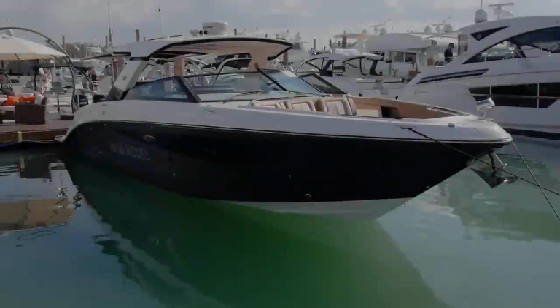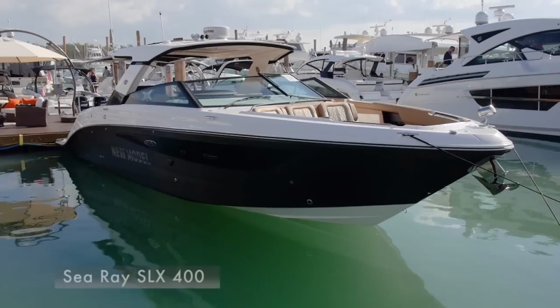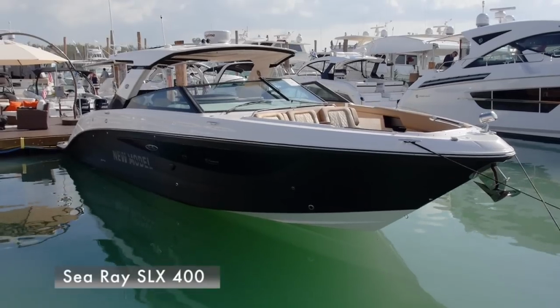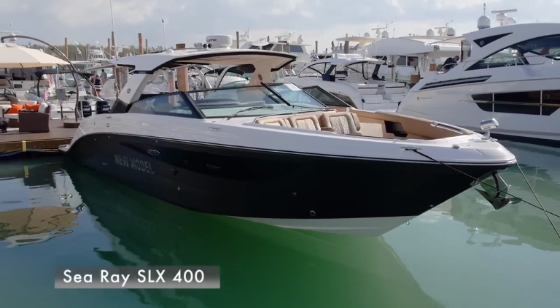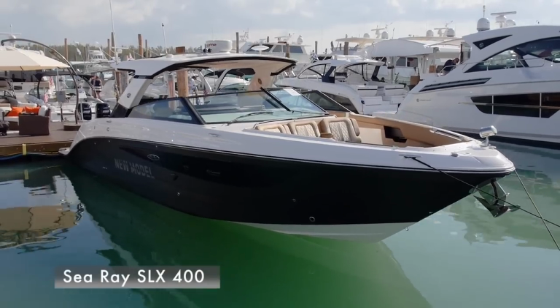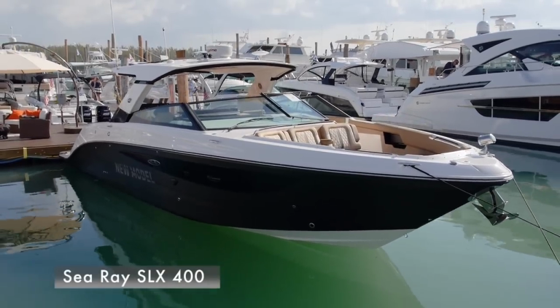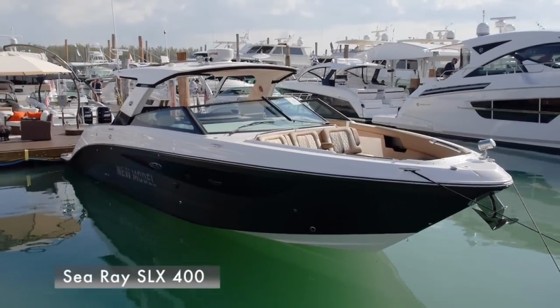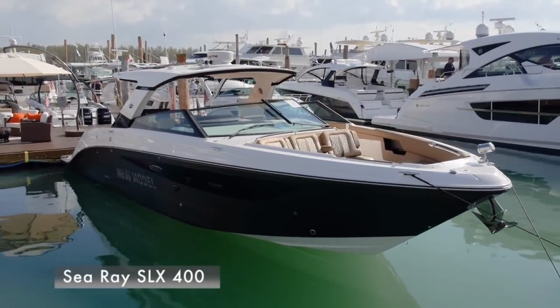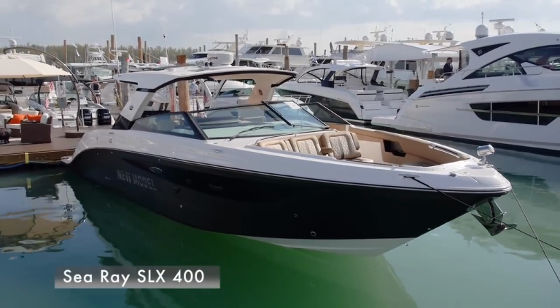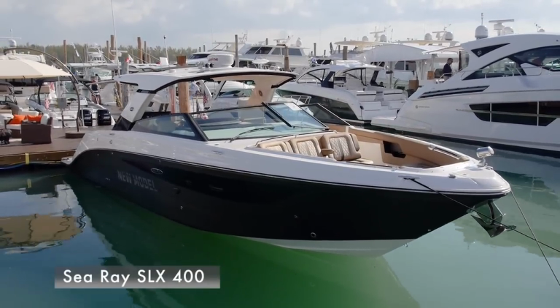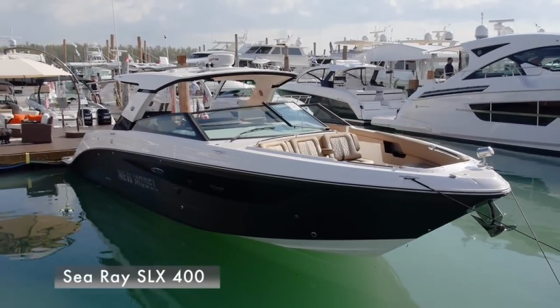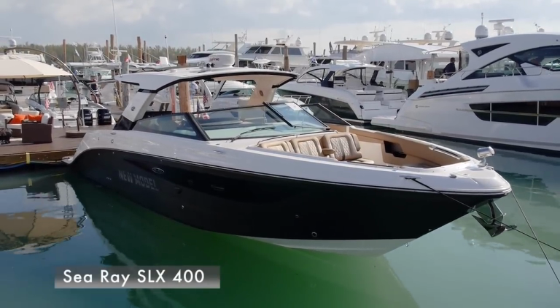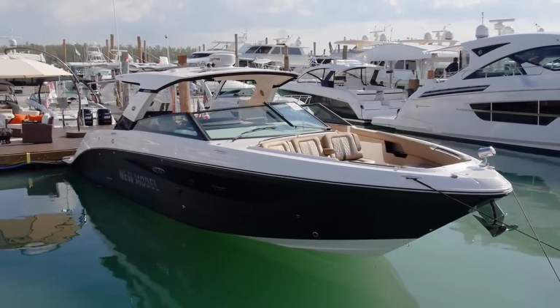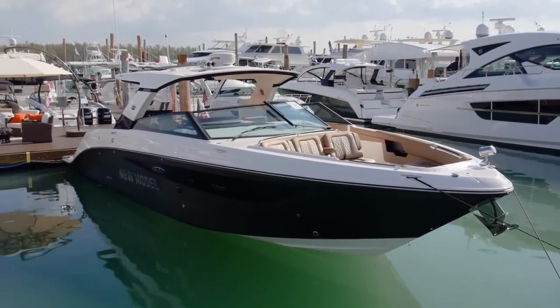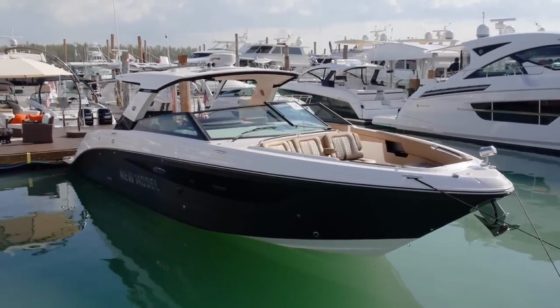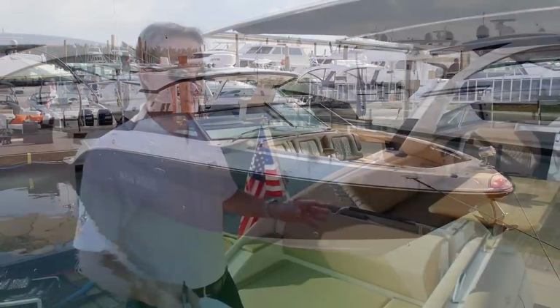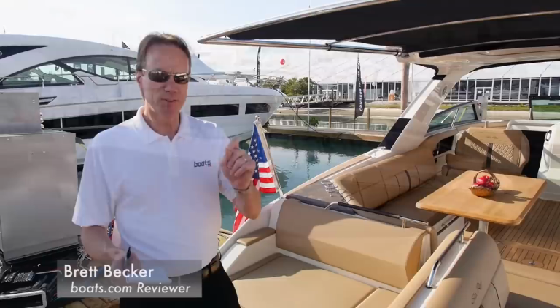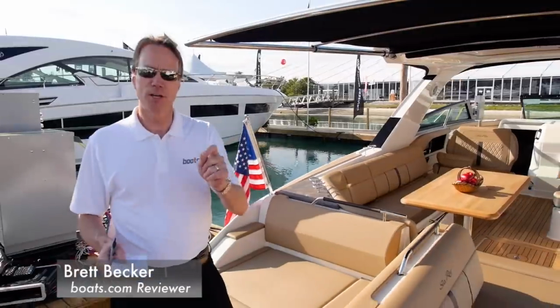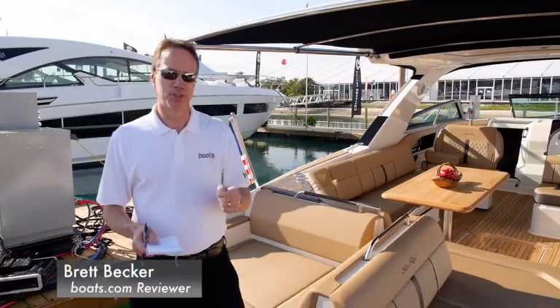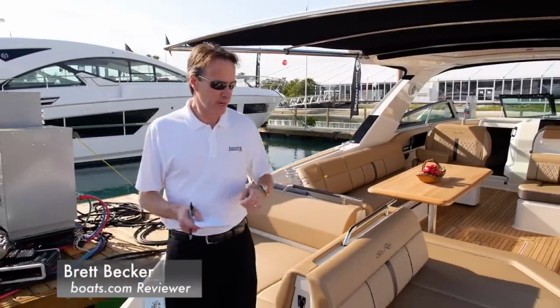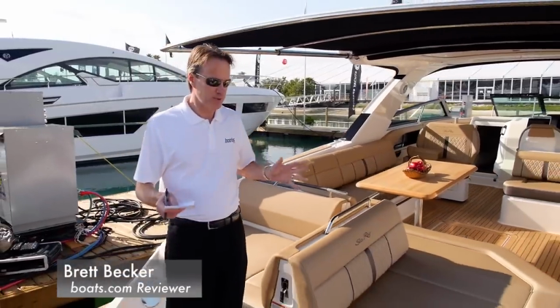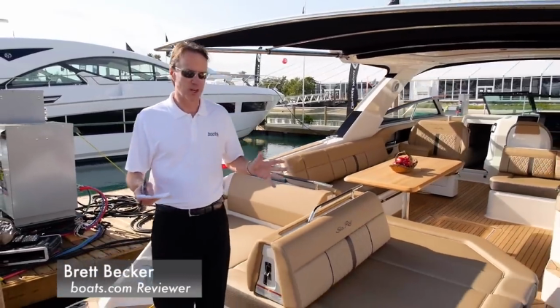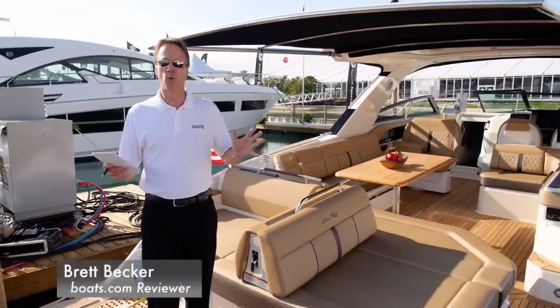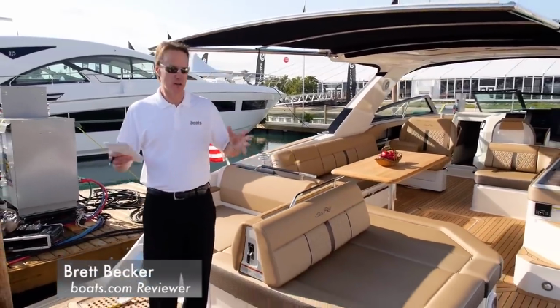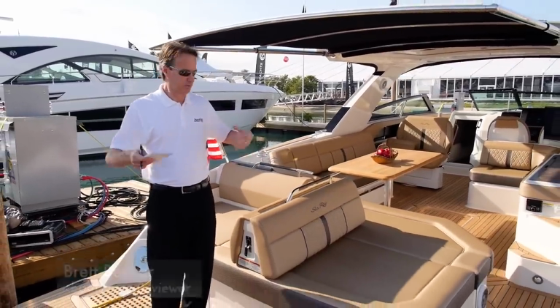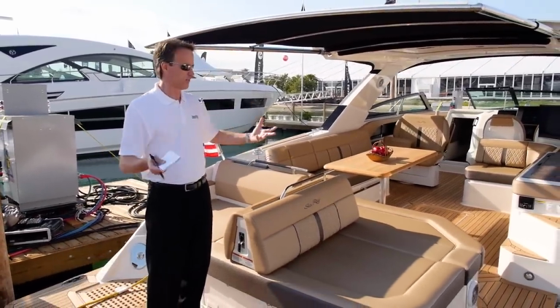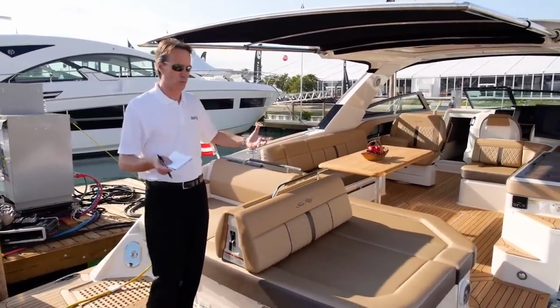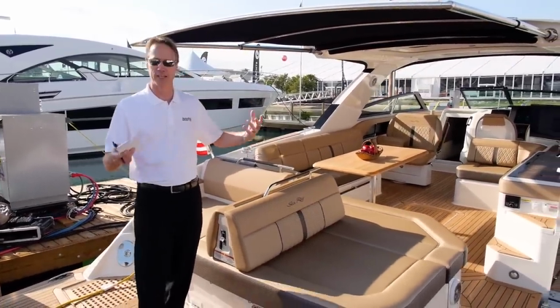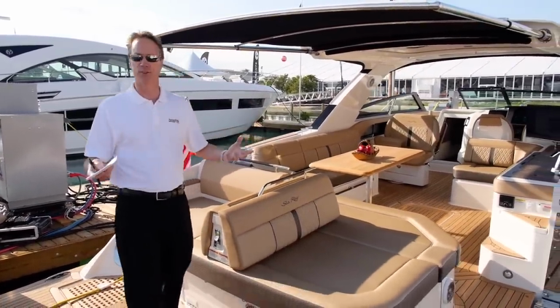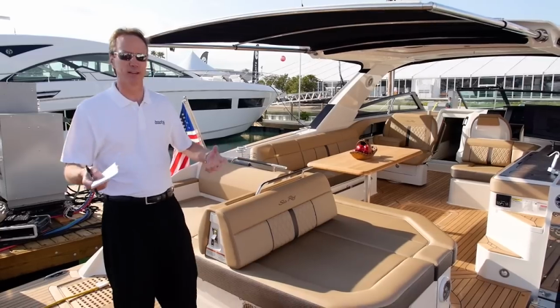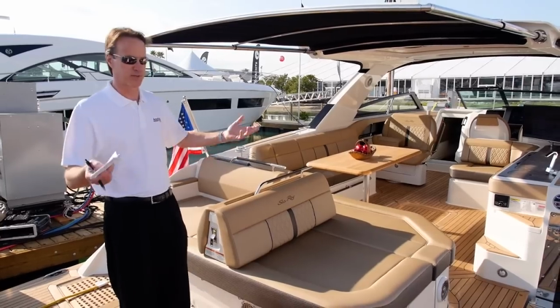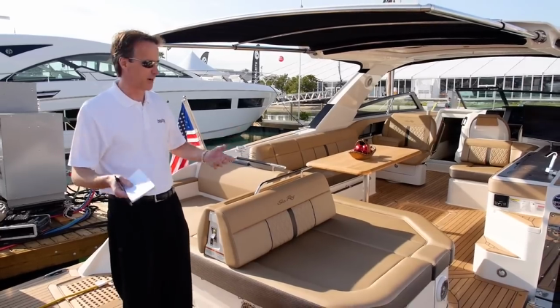We're here at the 2017 Miami International Boat Show getting our first look at the Searay SLX 400. It's a 40-foot day boat. Searay's market research showed that 85% of their customers wanted a boat specifically for activities during the day, not so much for overnighting.